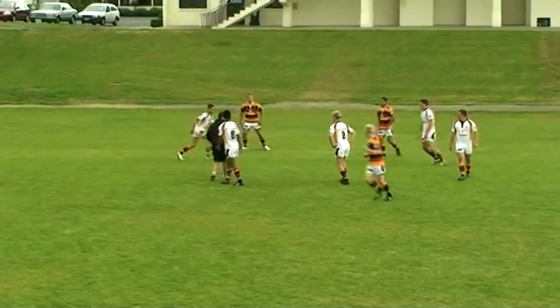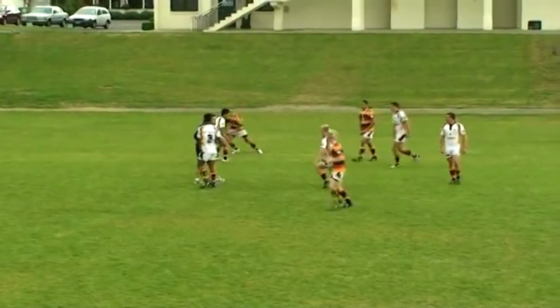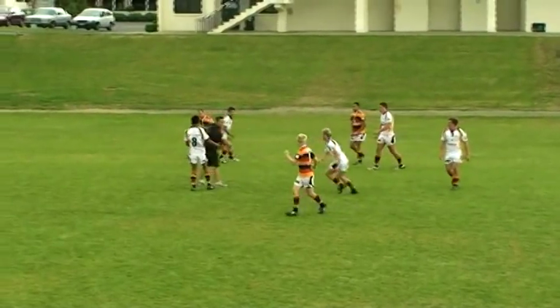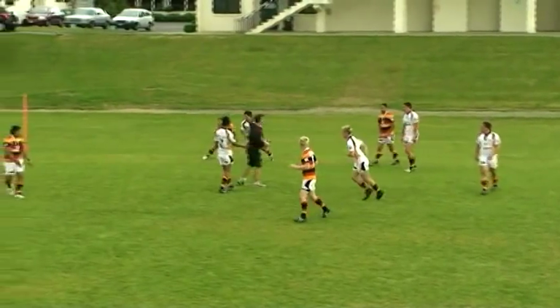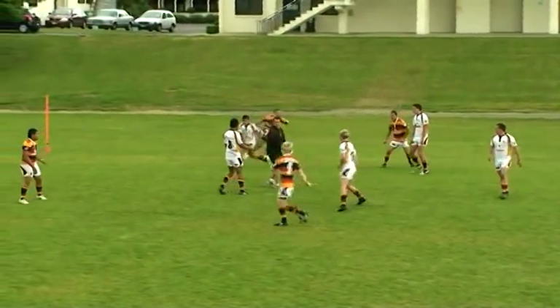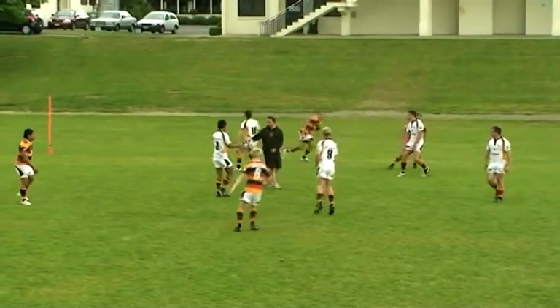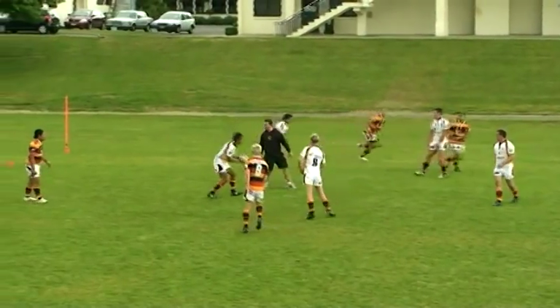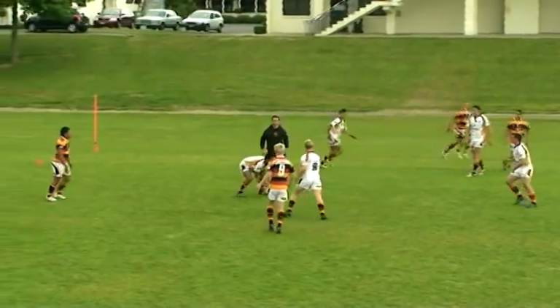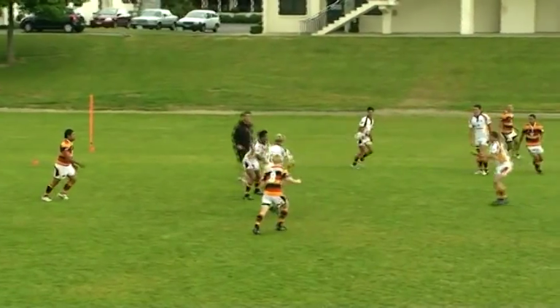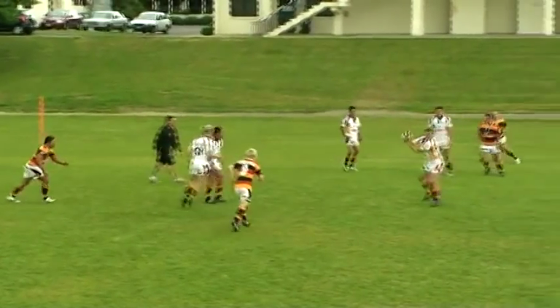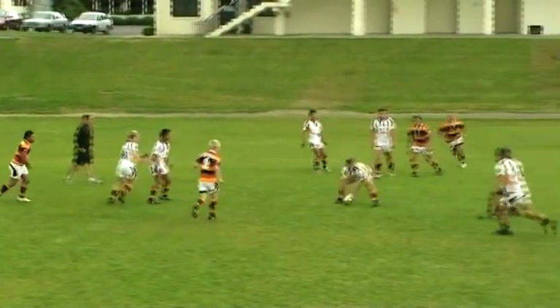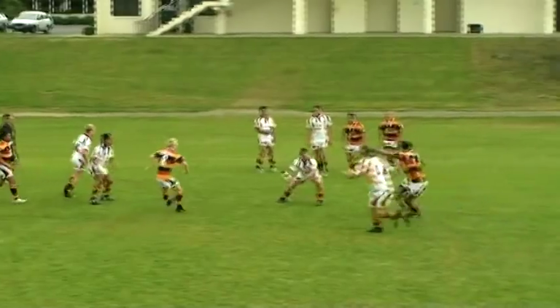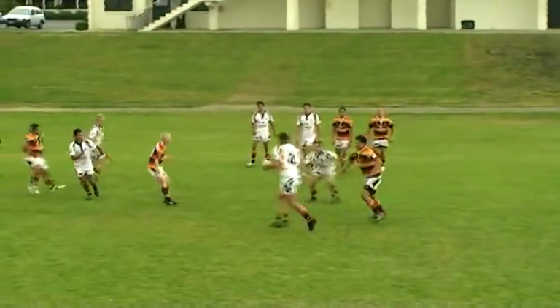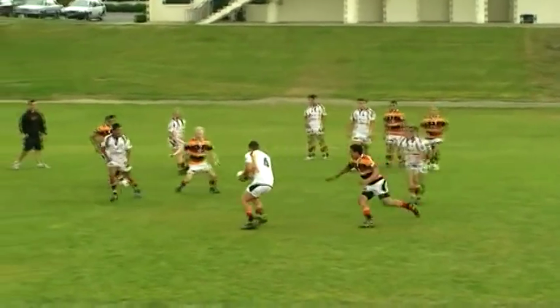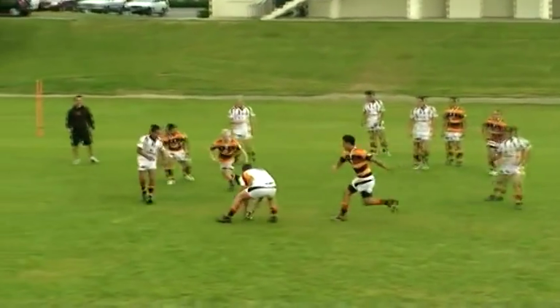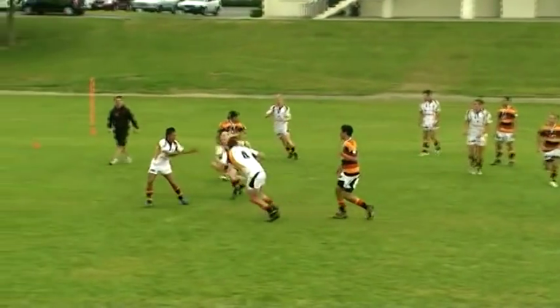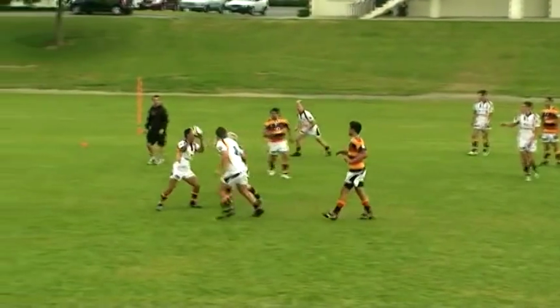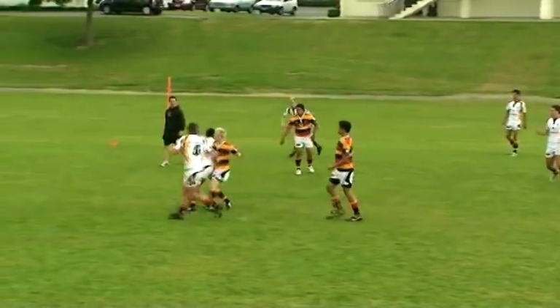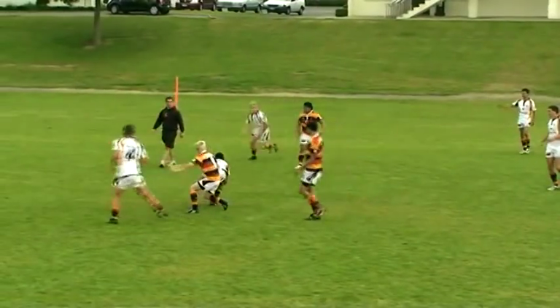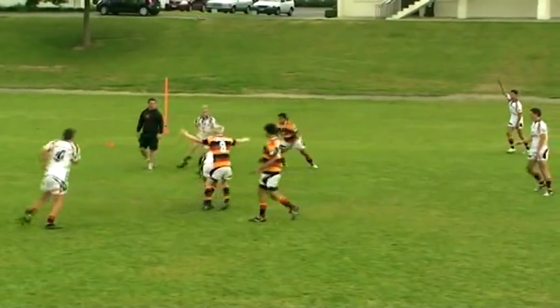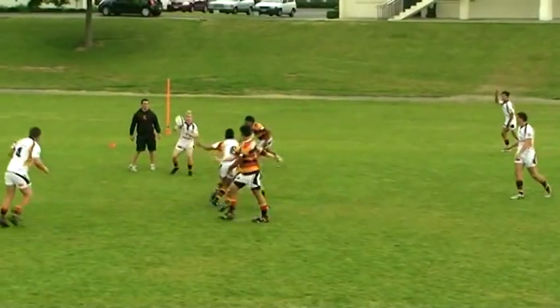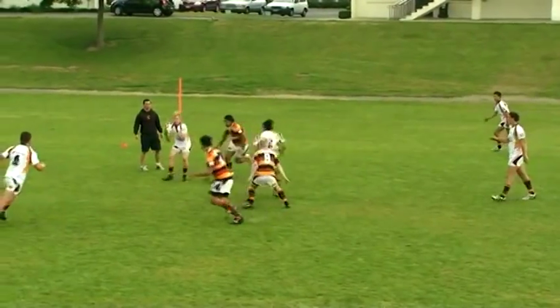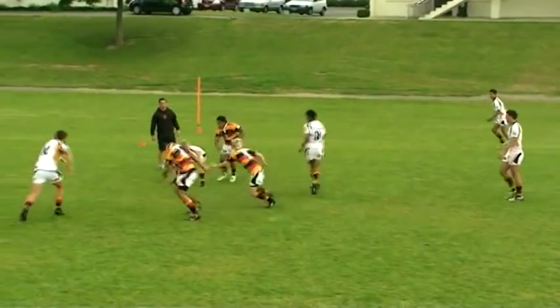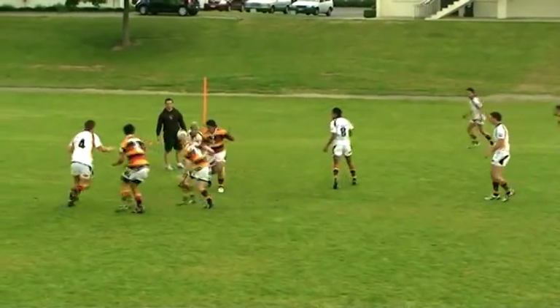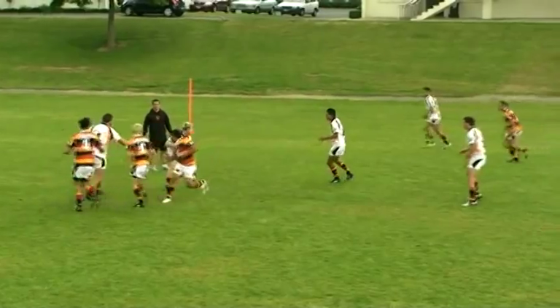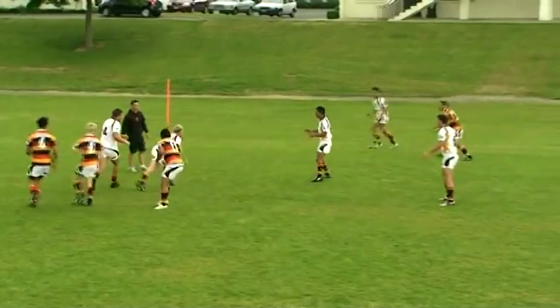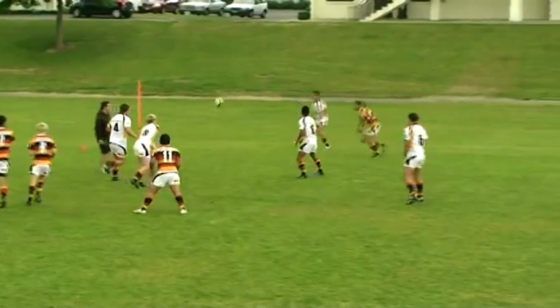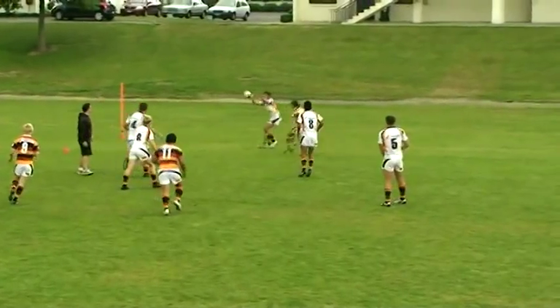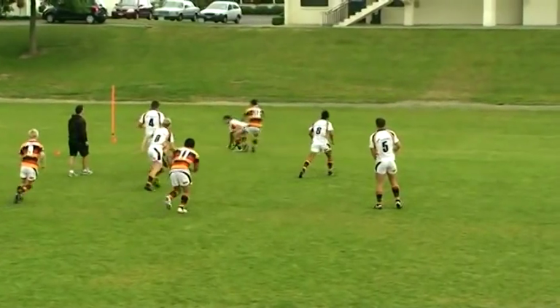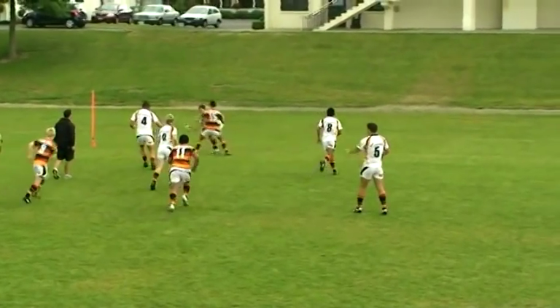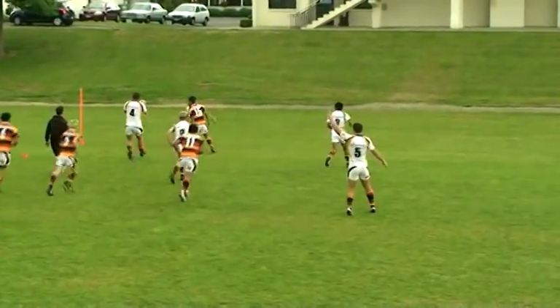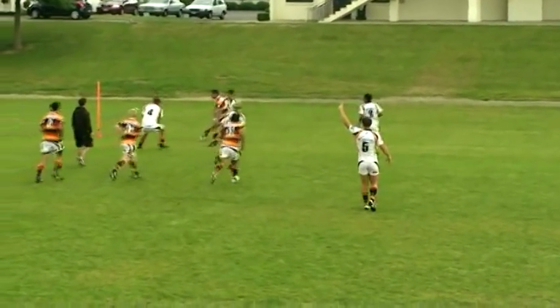In Ground Ball, the players in the team that have the ball must touch the ball on the ground and then pass to a team member. Players in the opposition team have to intercept the ball from the team with the ball. The ball carrier cannot run with the ball.